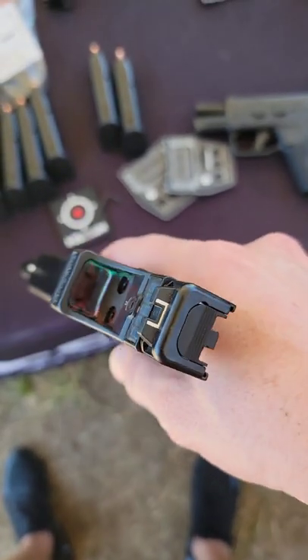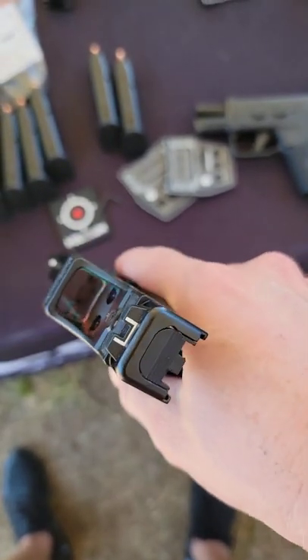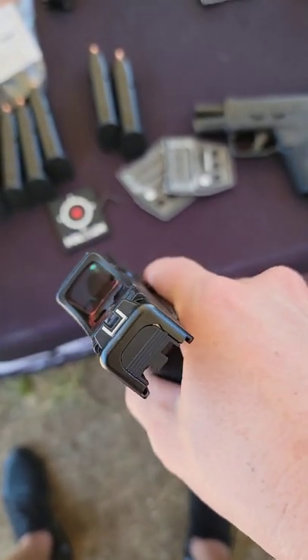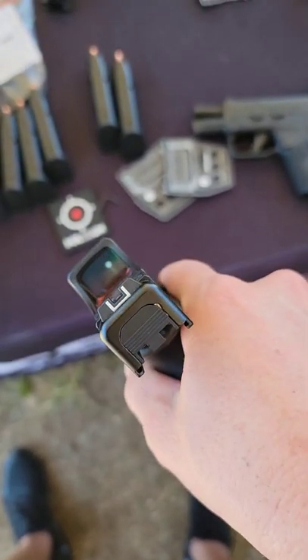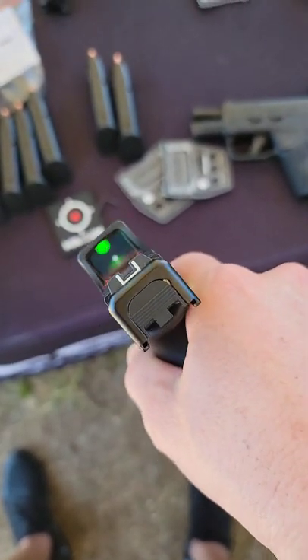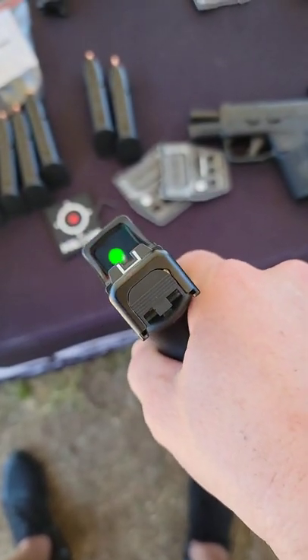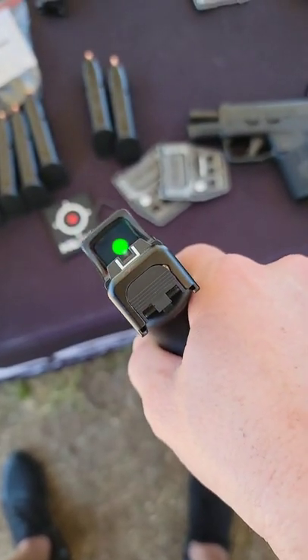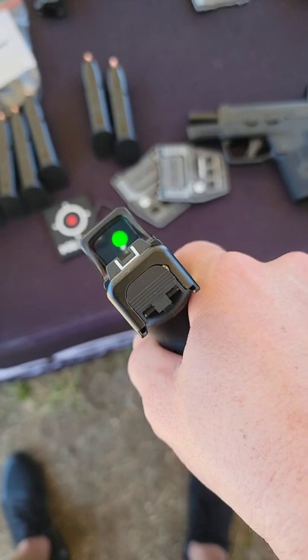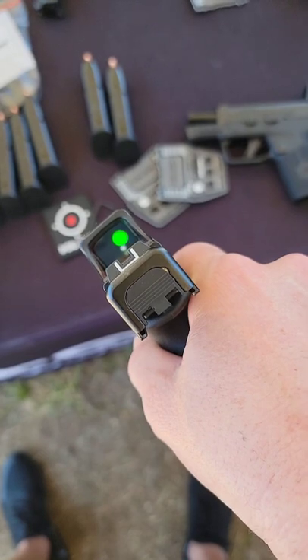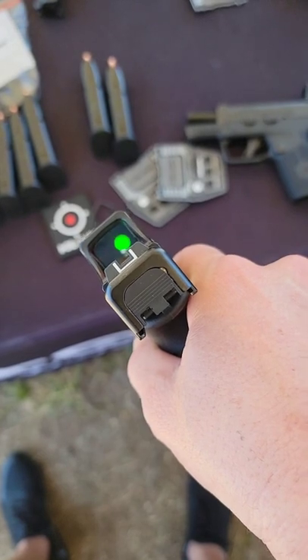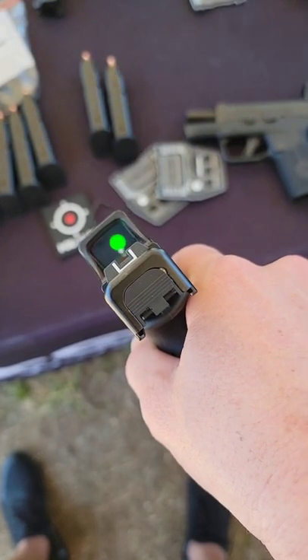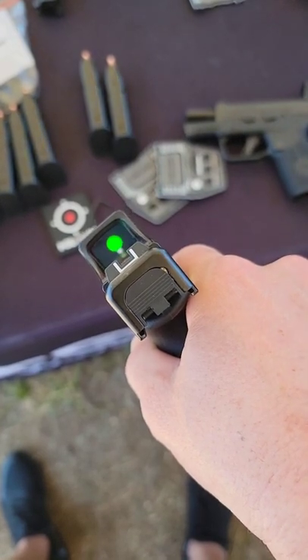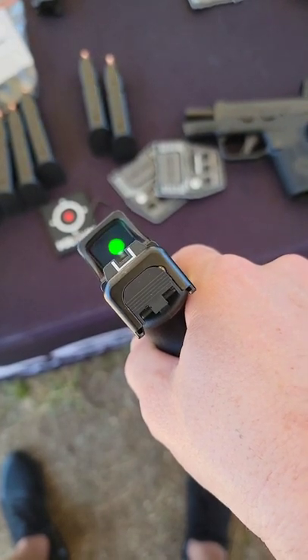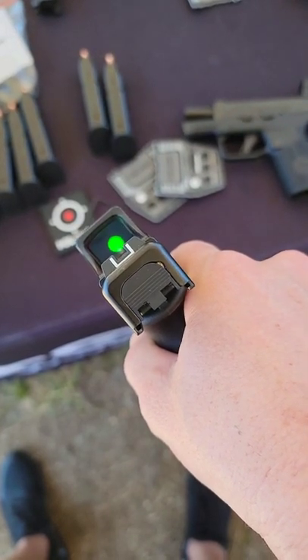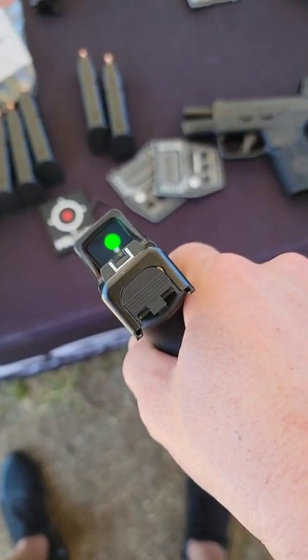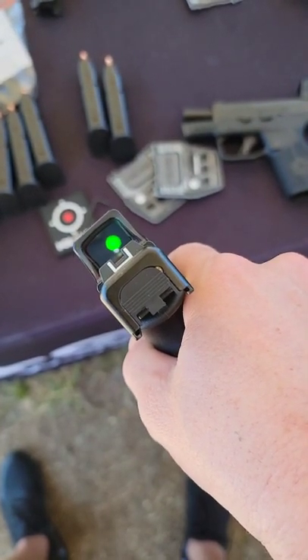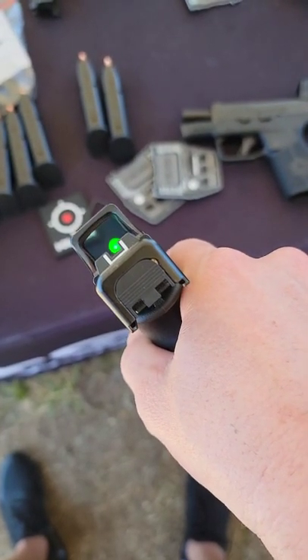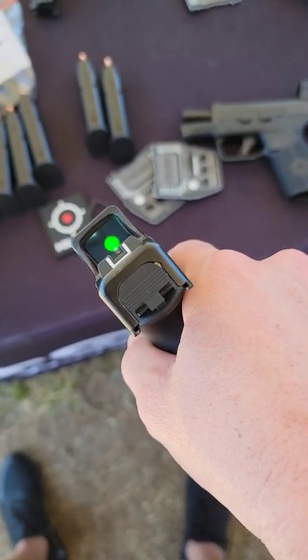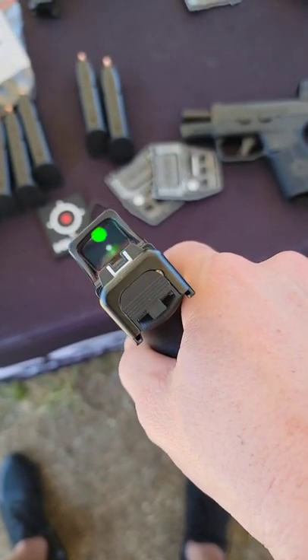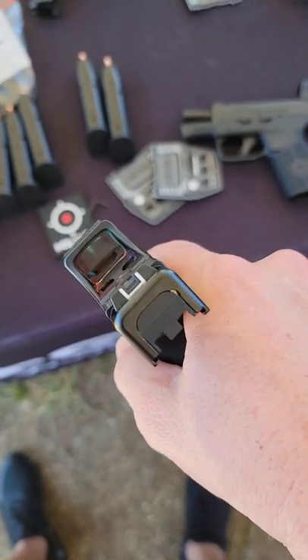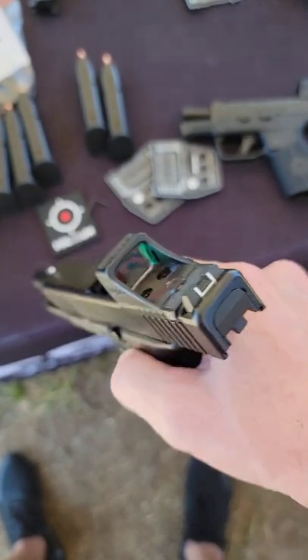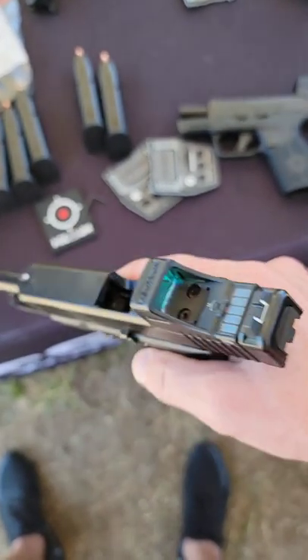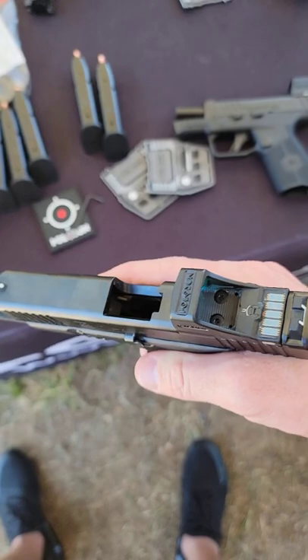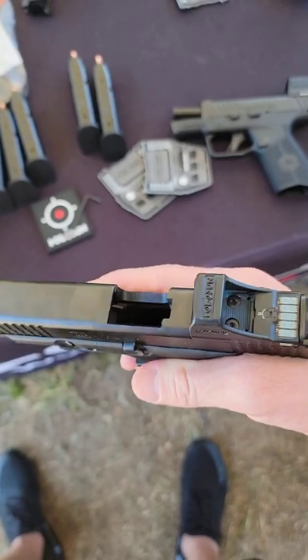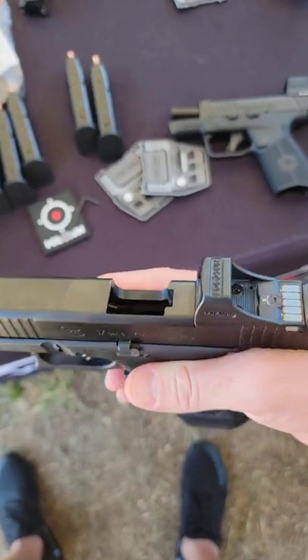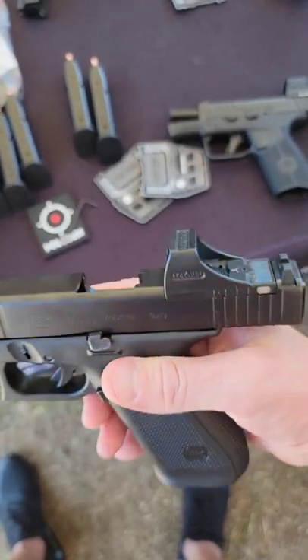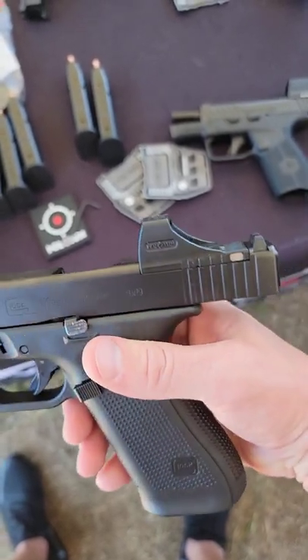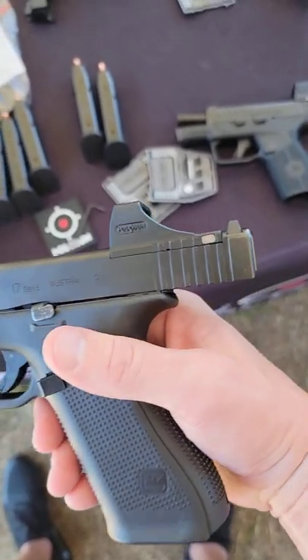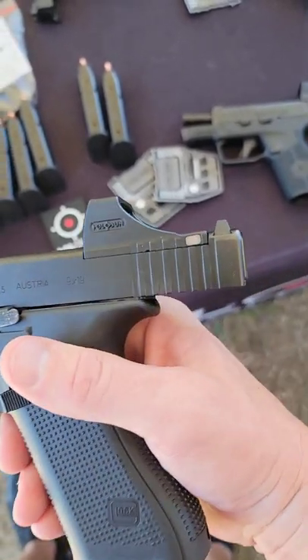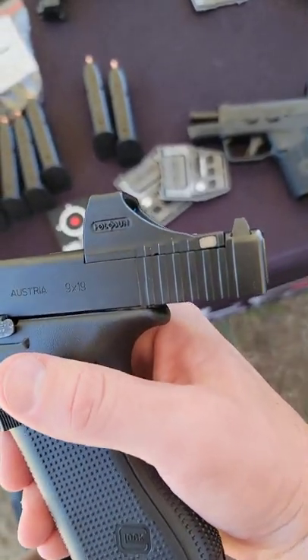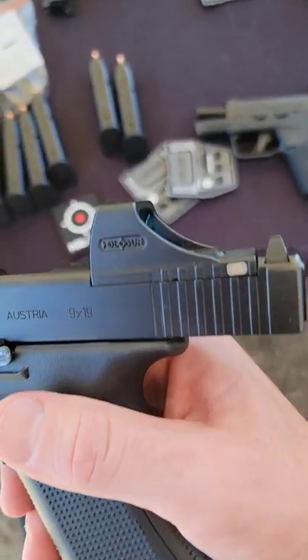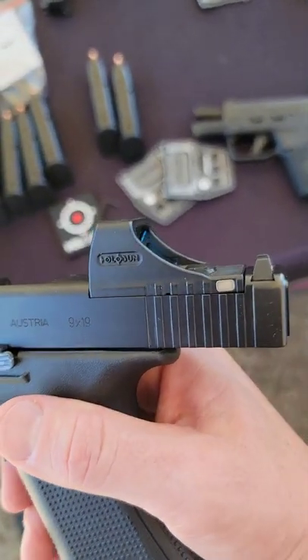Right now it's only in green. That Holosun dot 65 in the way you're used to. Very, very cool looking.